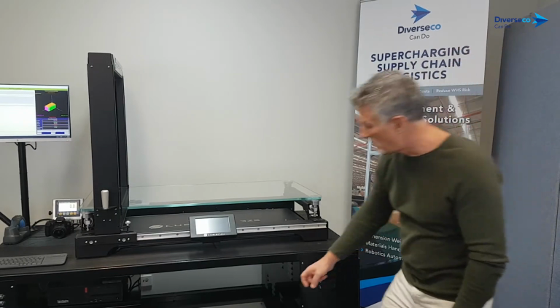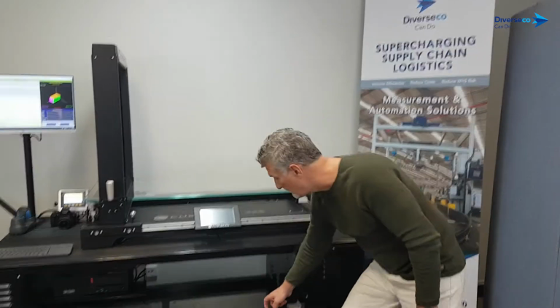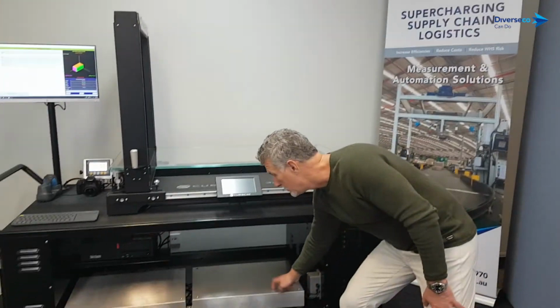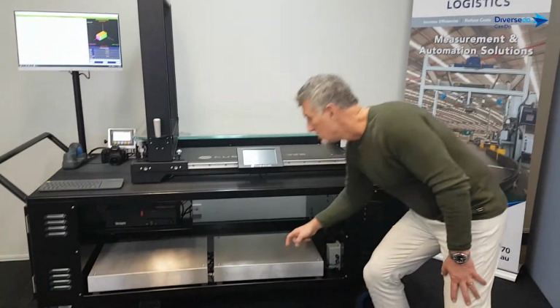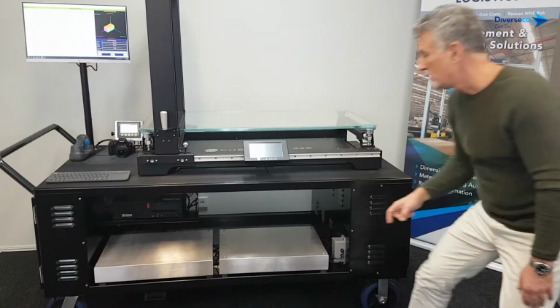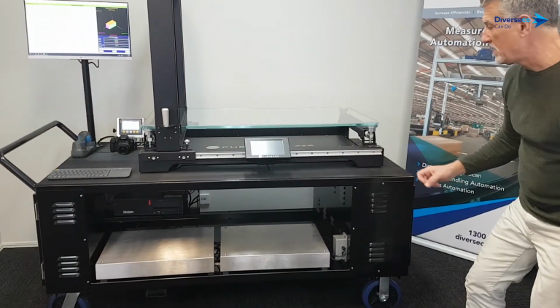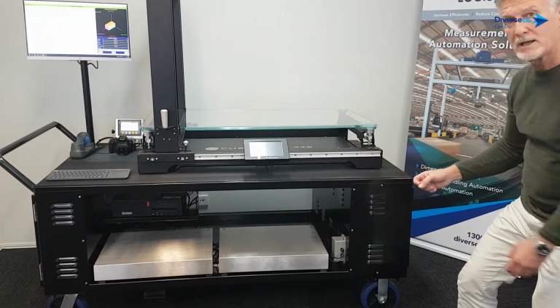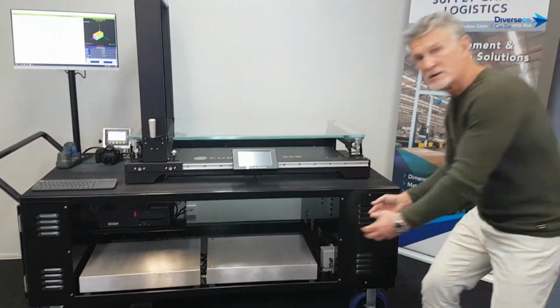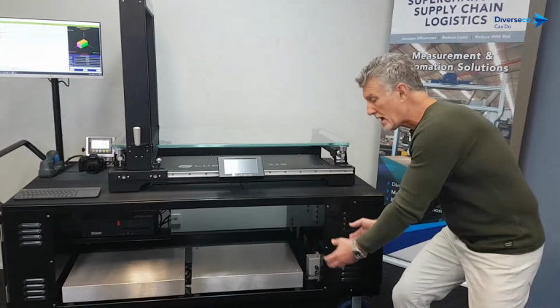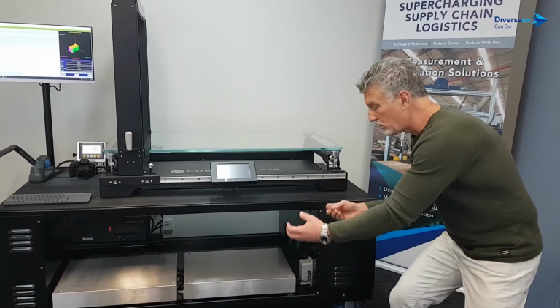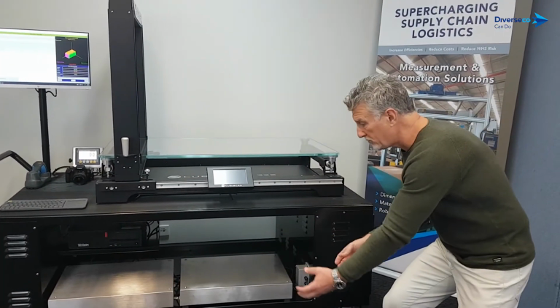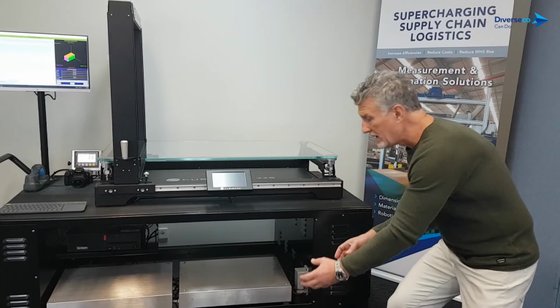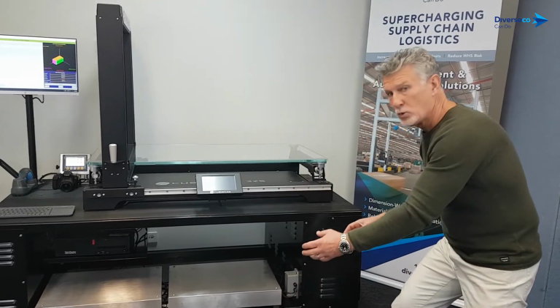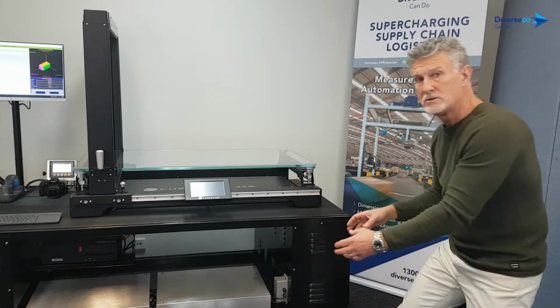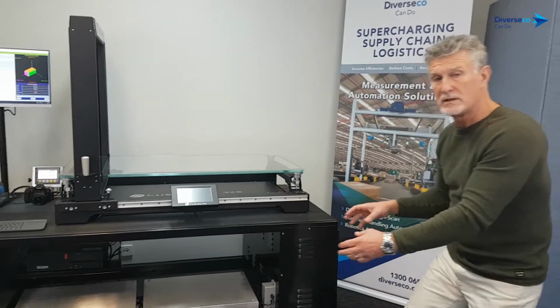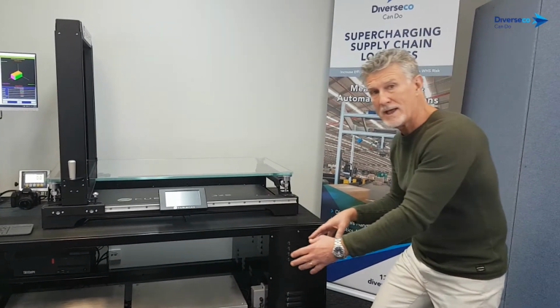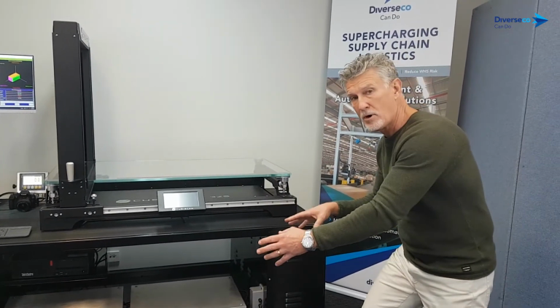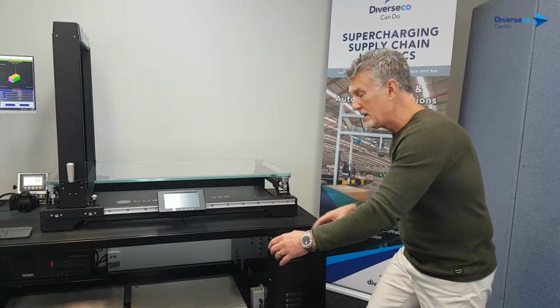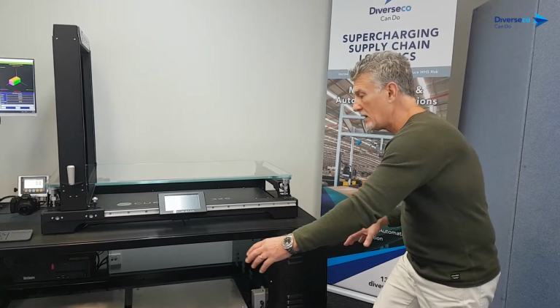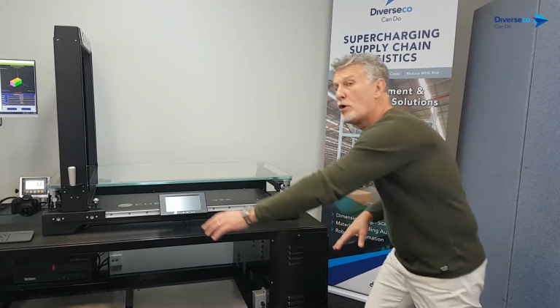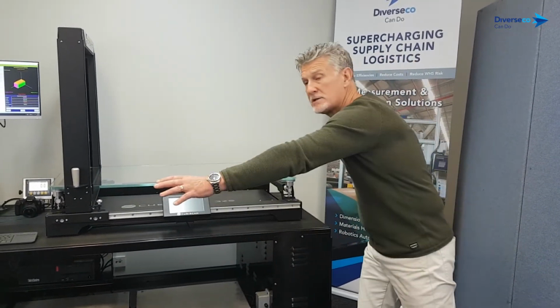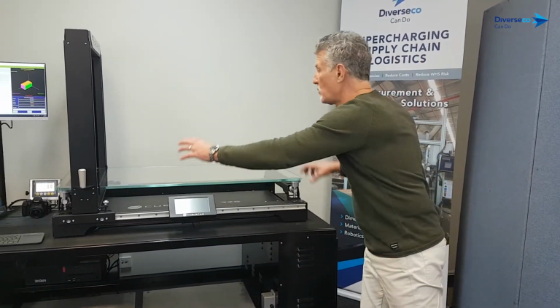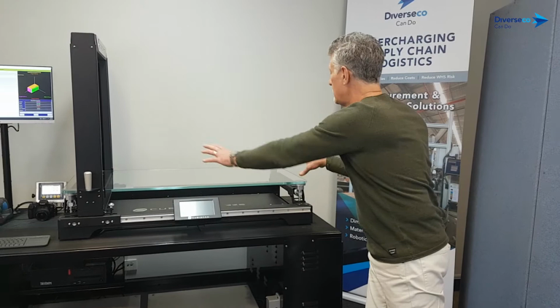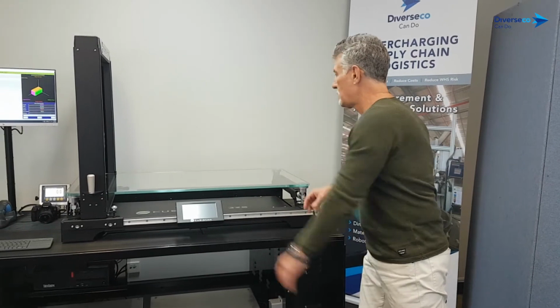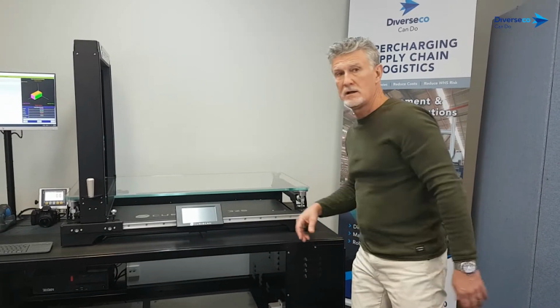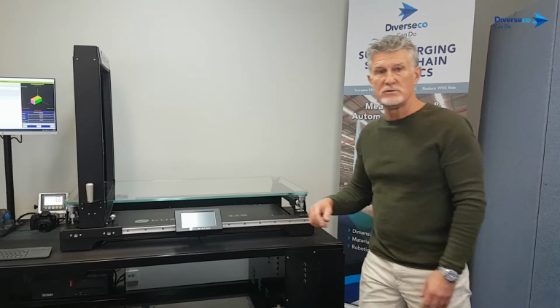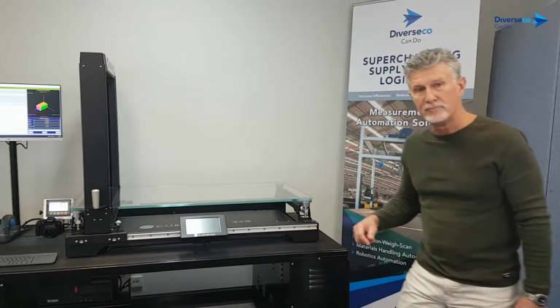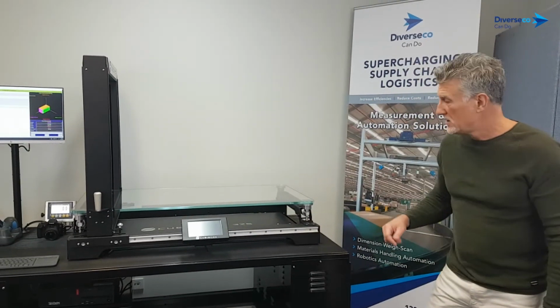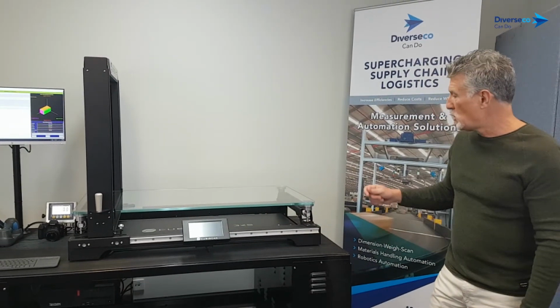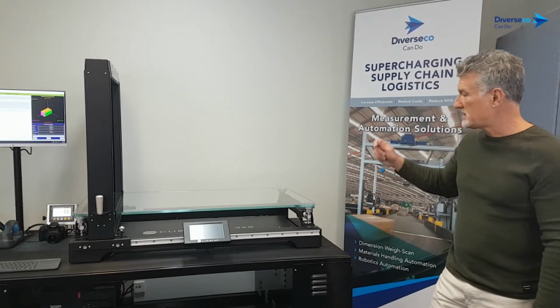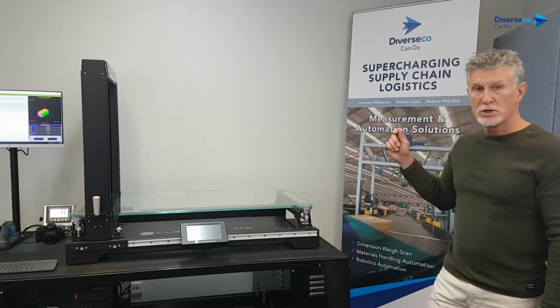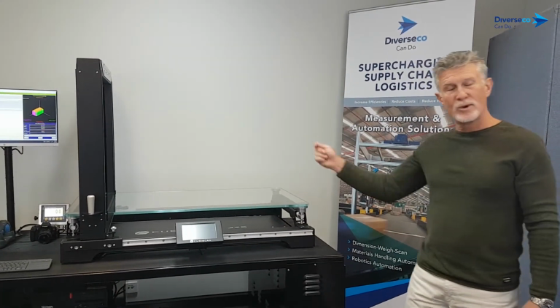Down here we've got two benchtop scales. We take those out, put them on the floor, and that's a way to get the weight and barcode of larger SKUs that won't fit on the Qubiscan 325. So let's show you how it works.